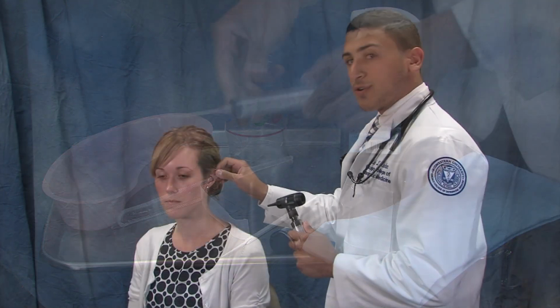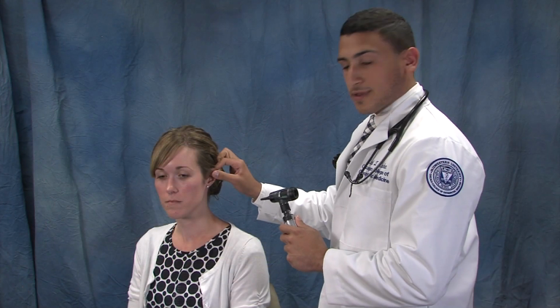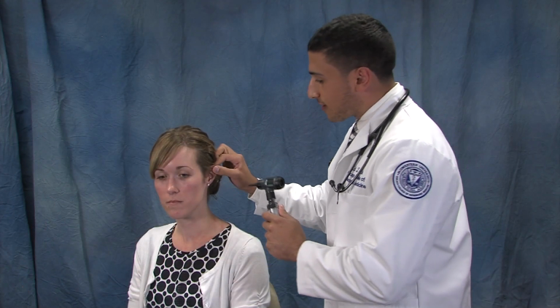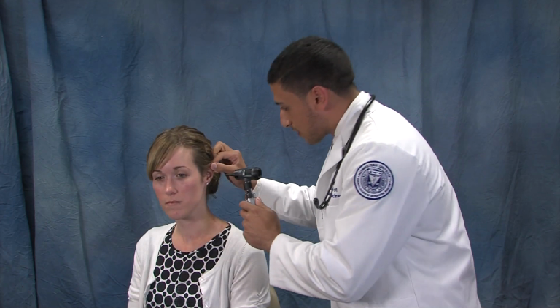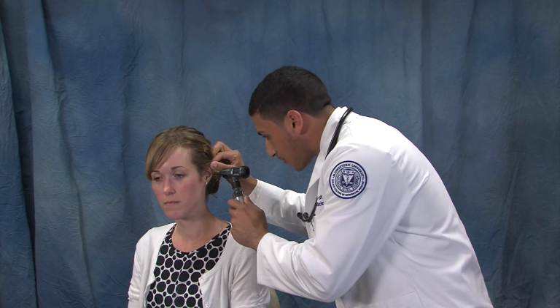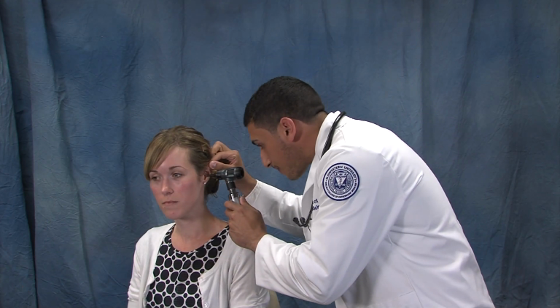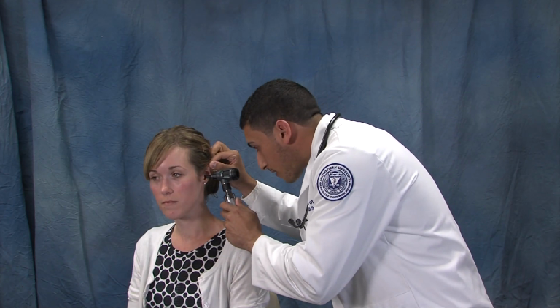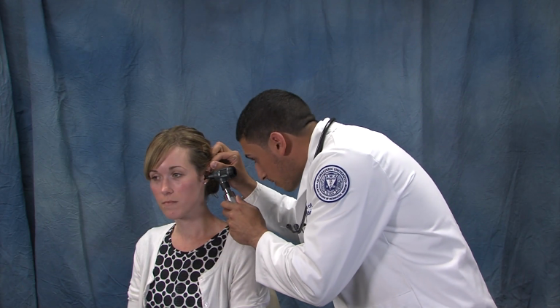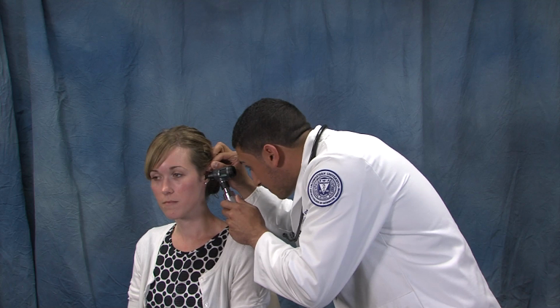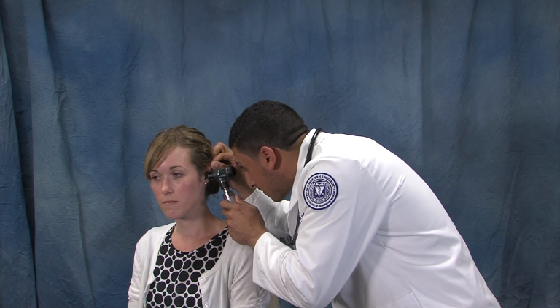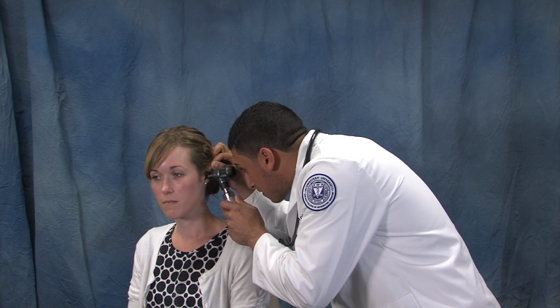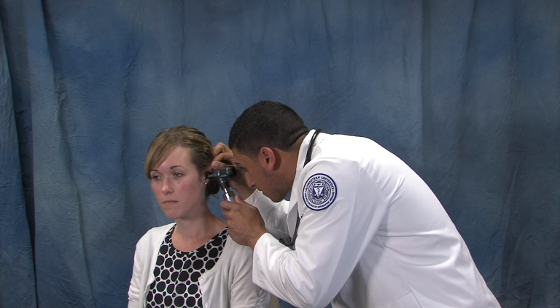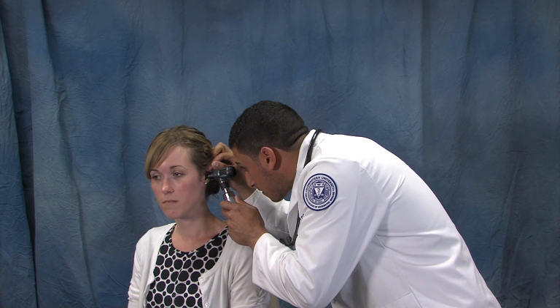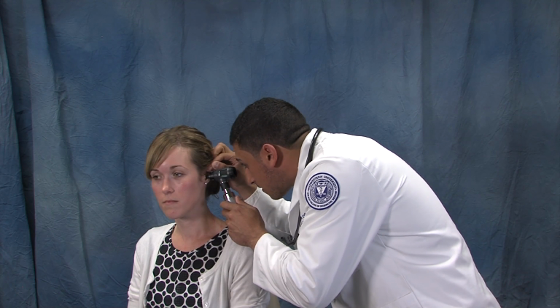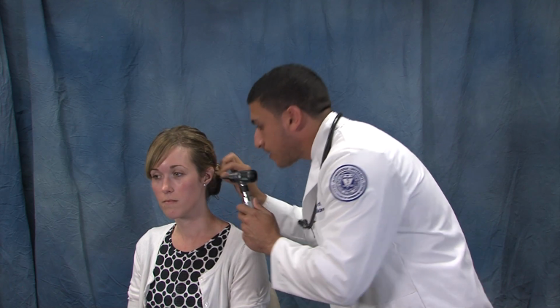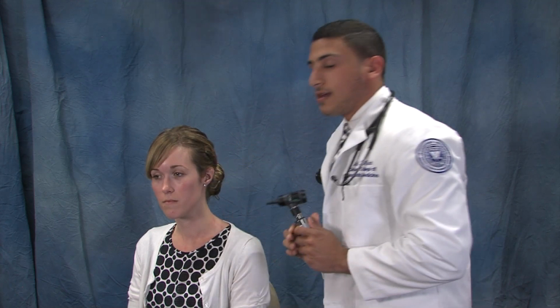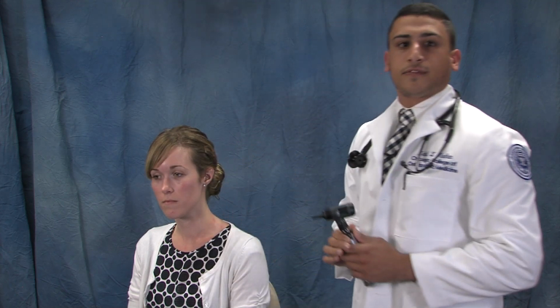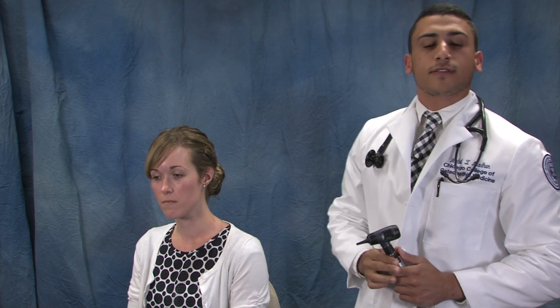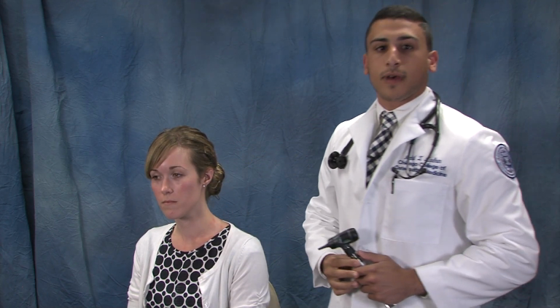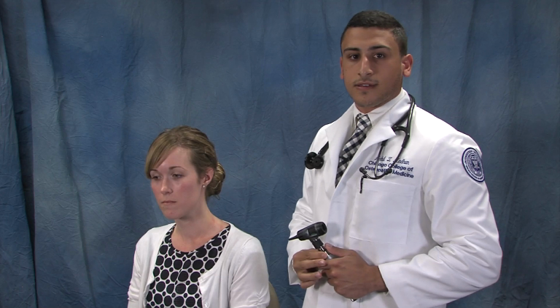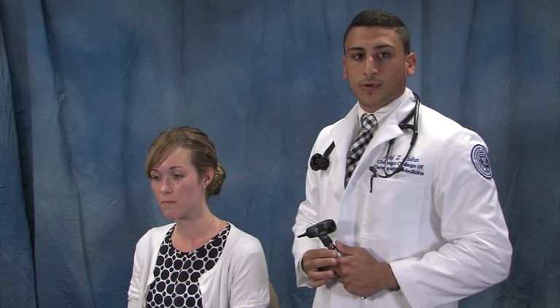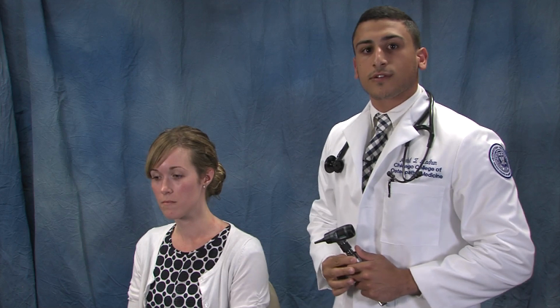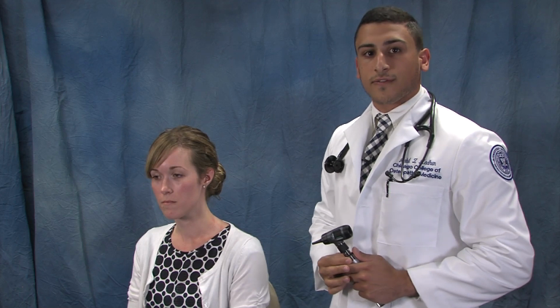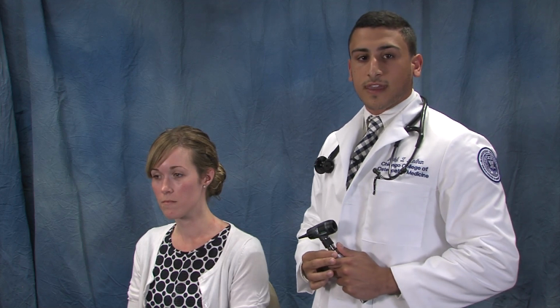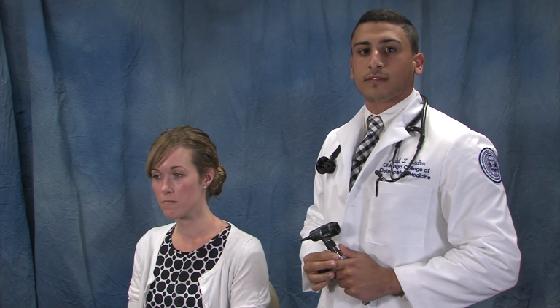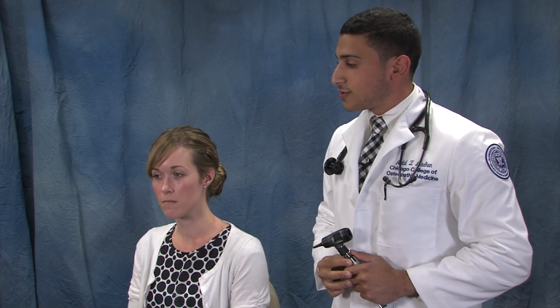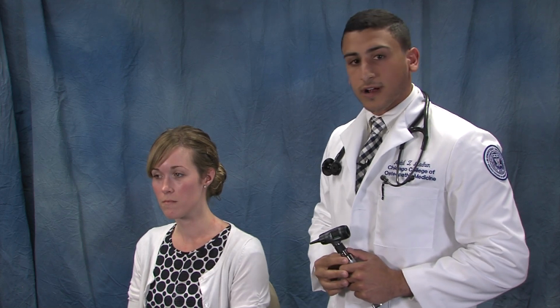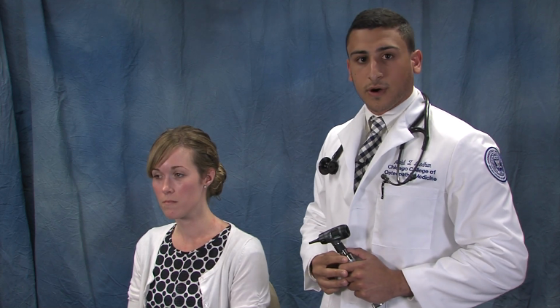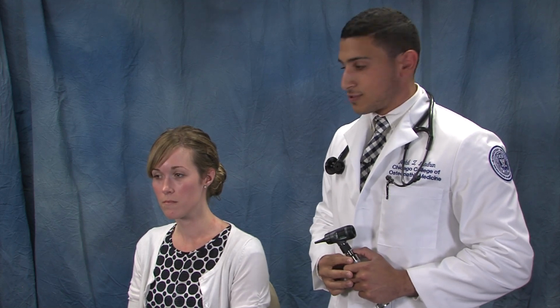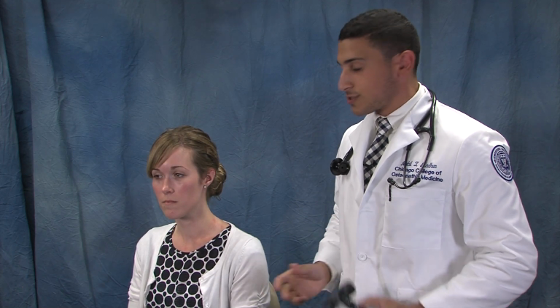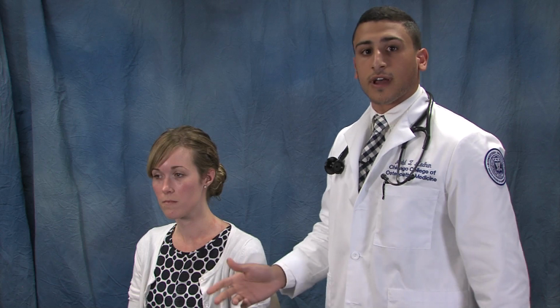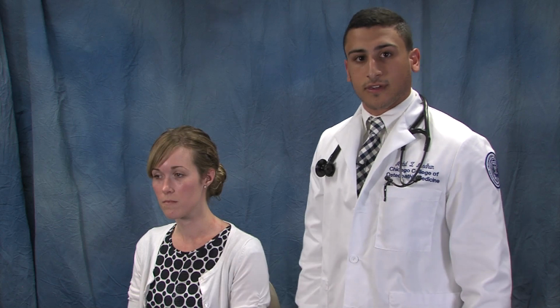First, we will assess Shana's ear with the otoscope. If the ear is severely impacted, we will let the ear soak for five to ten minutes with the hydrogen peroxide and water solution, with Shana lying on her side.